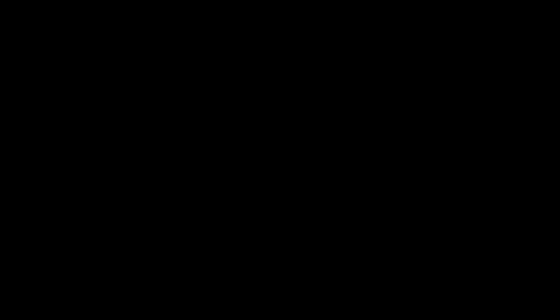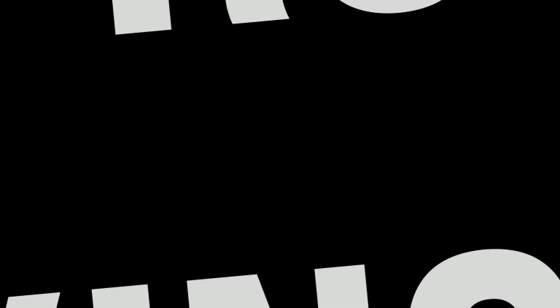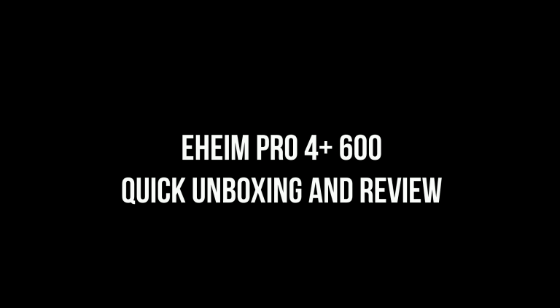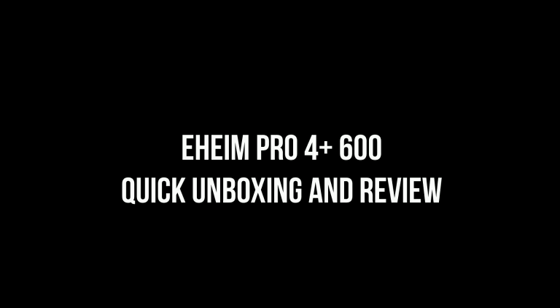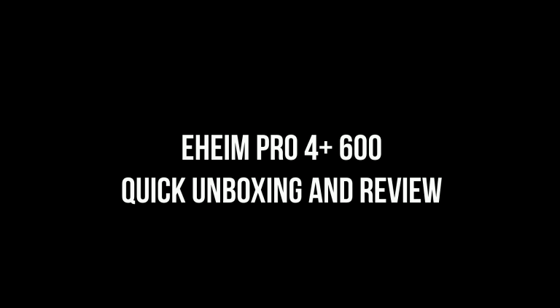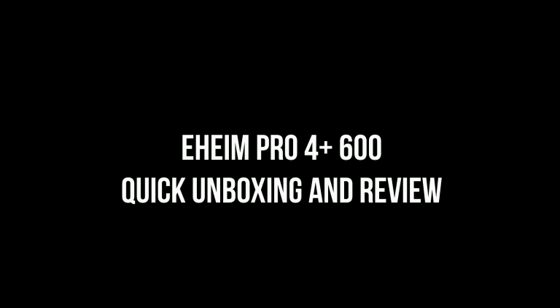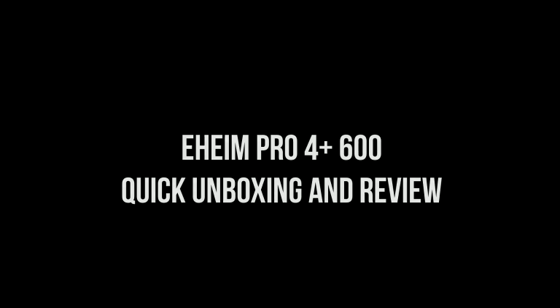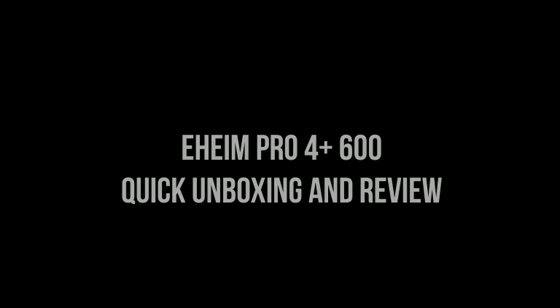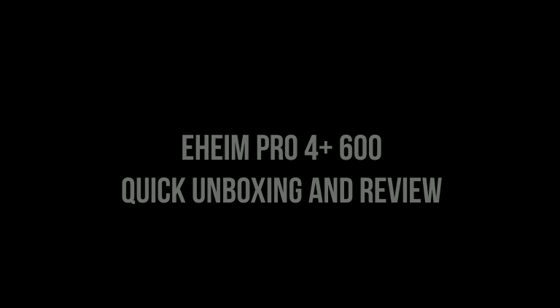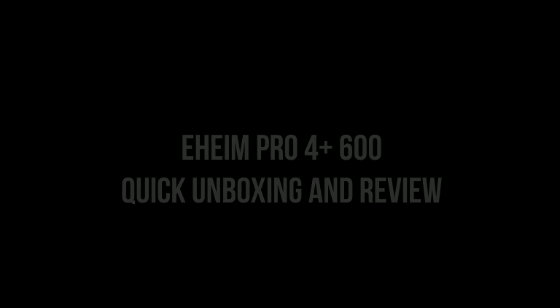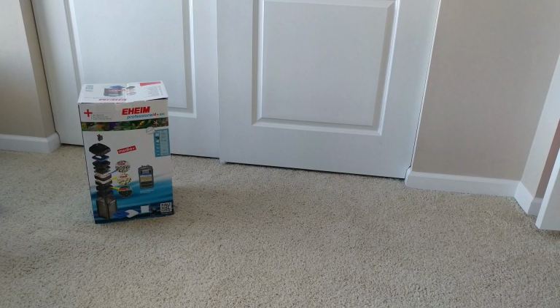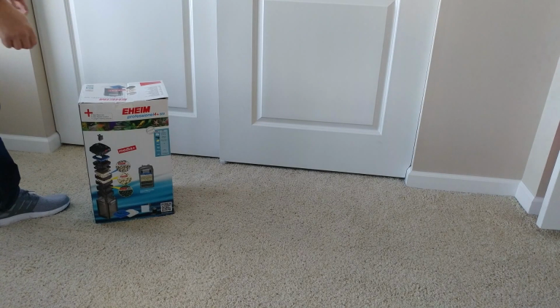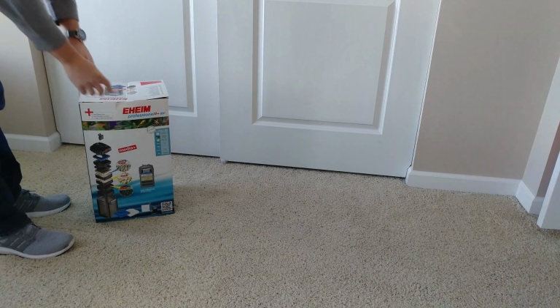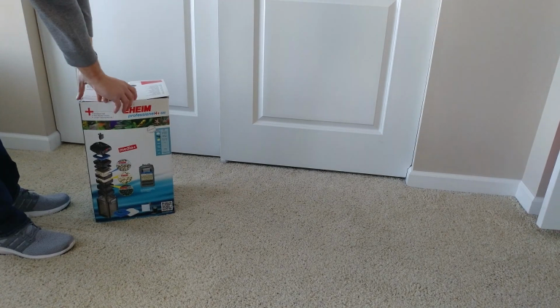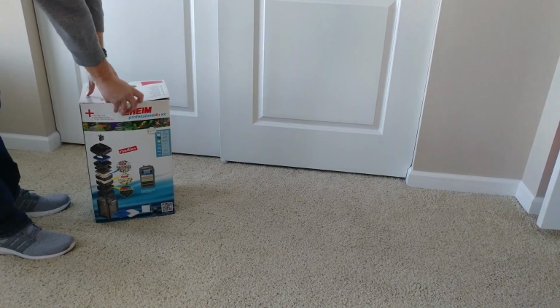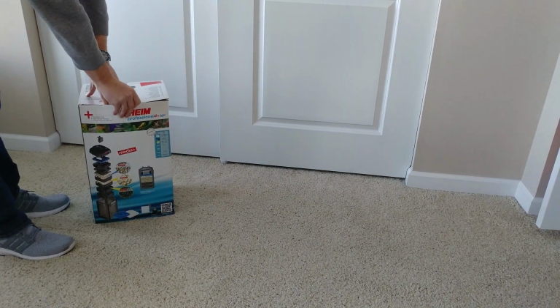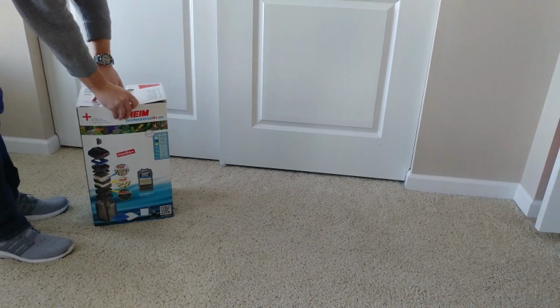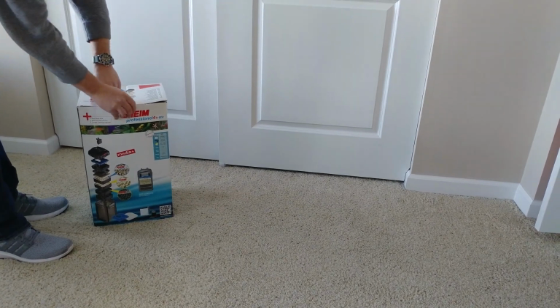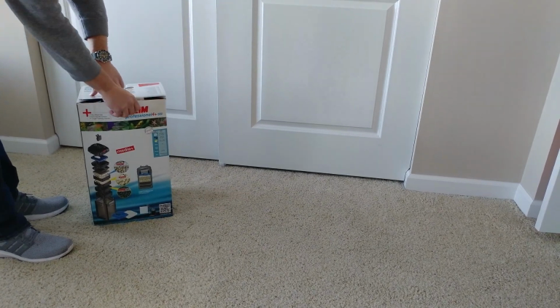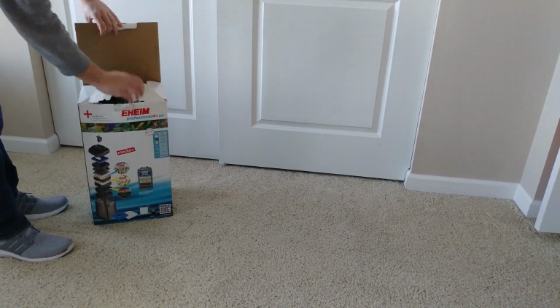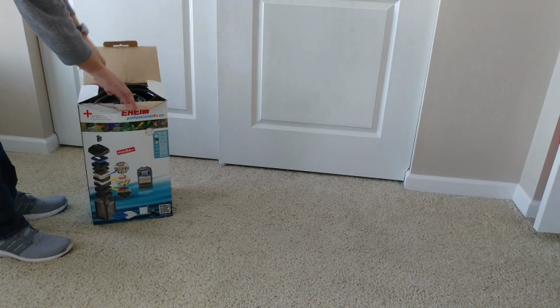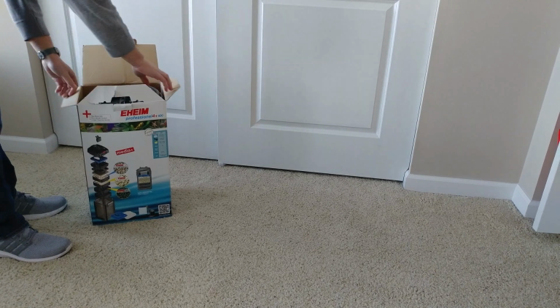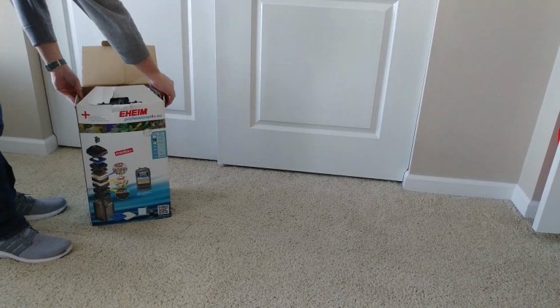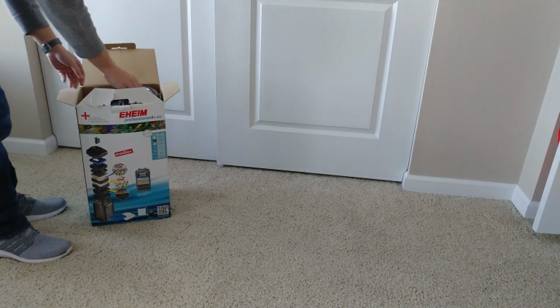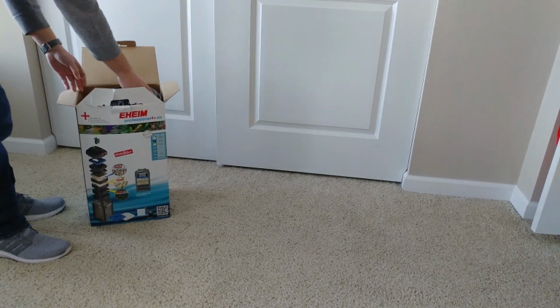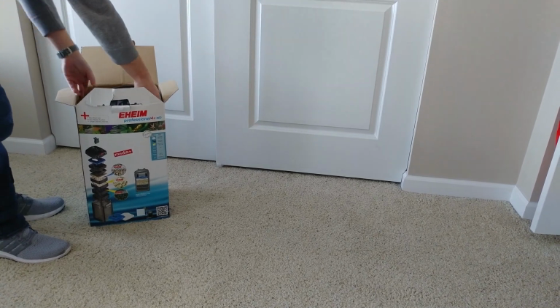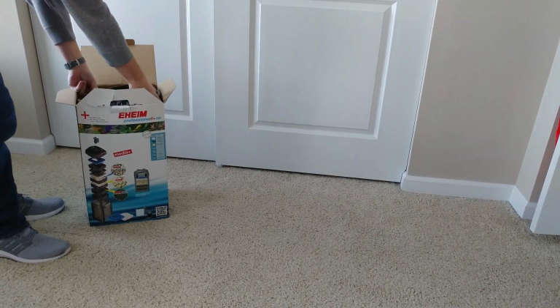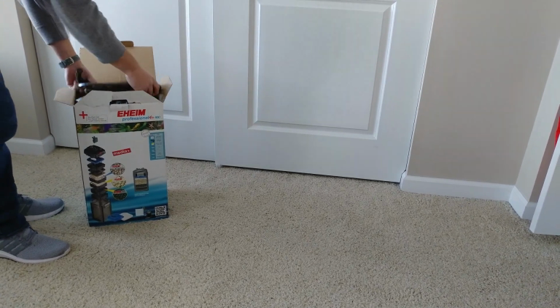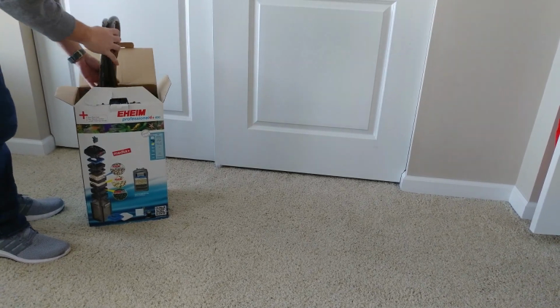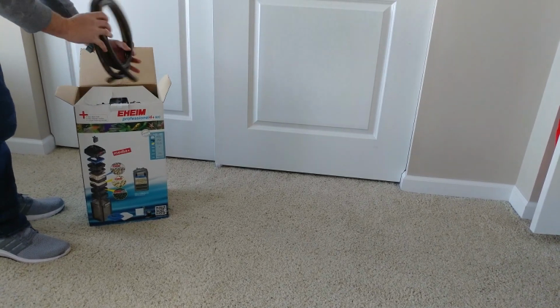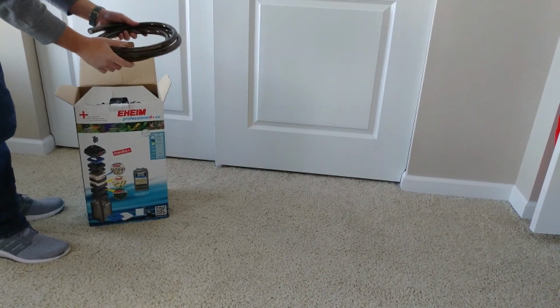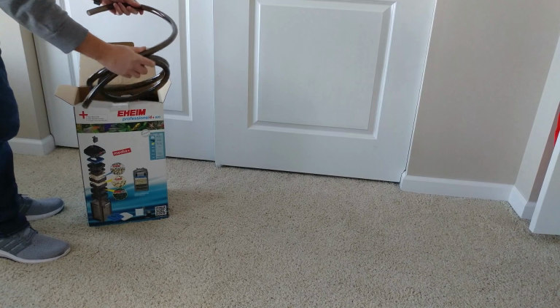This is going to be a quick unboxing and overview of the Eheim Pro 4 Plus canister filter. This is the newest in their lineup — it replaced the Pro 3.